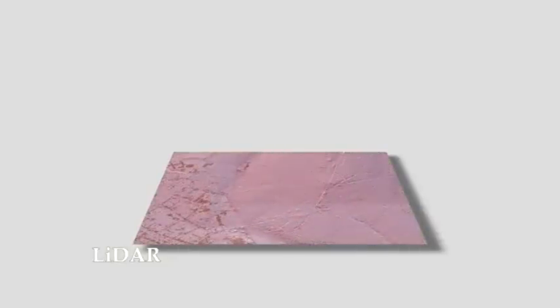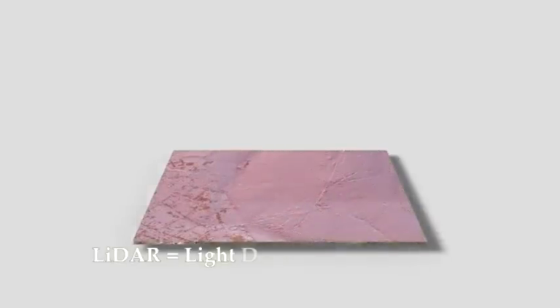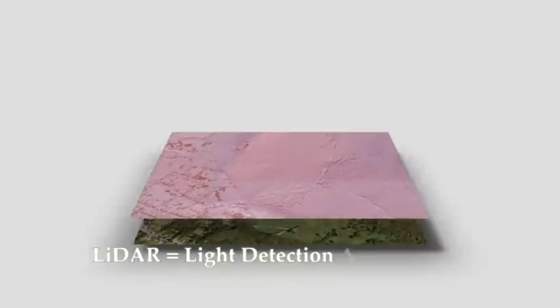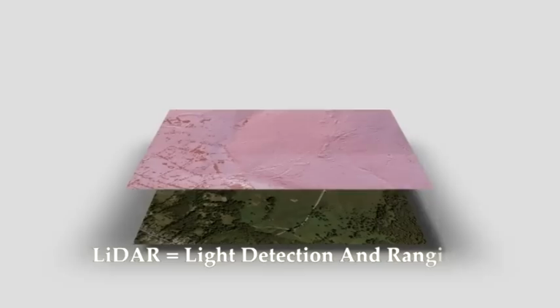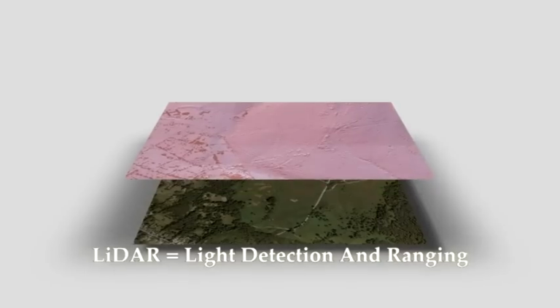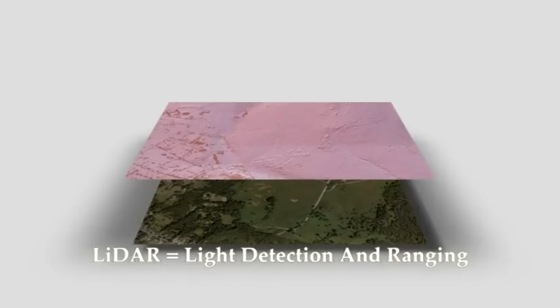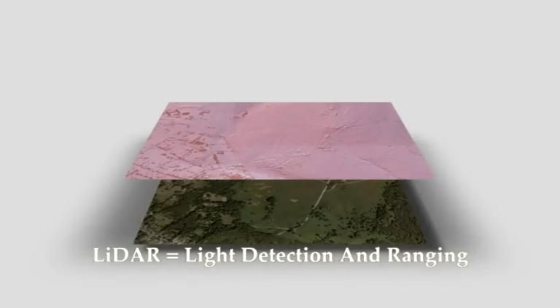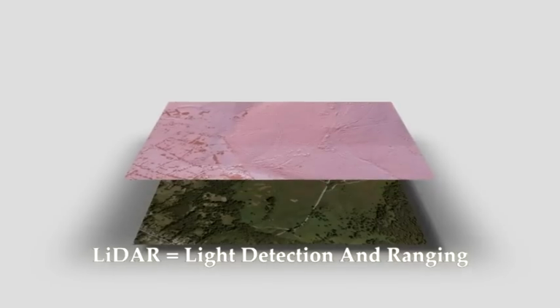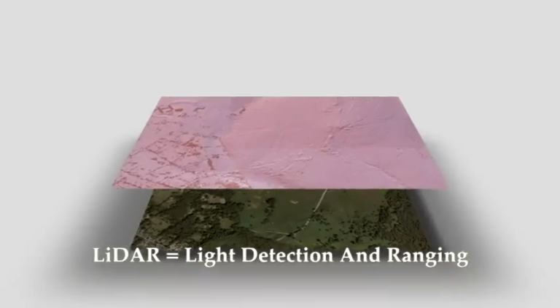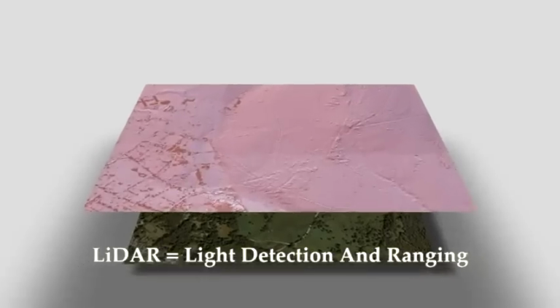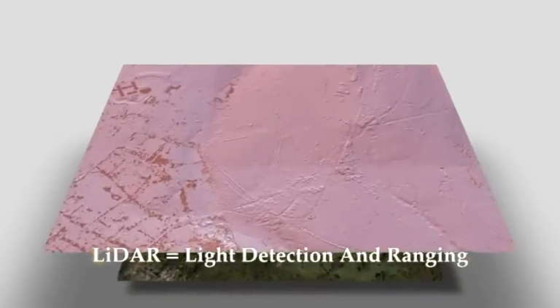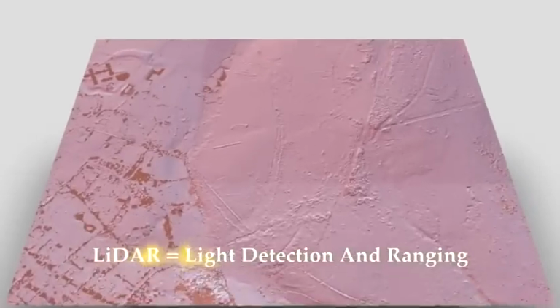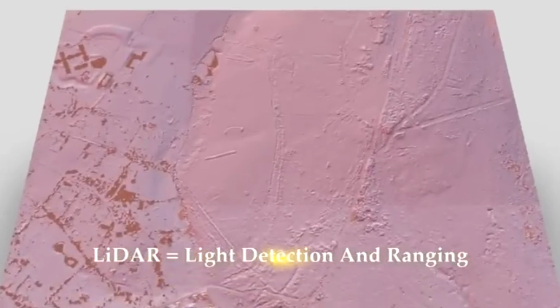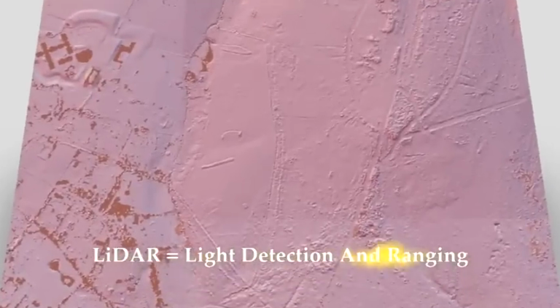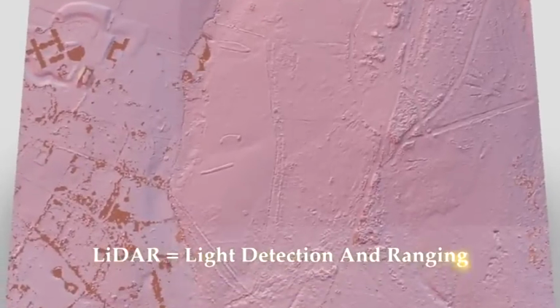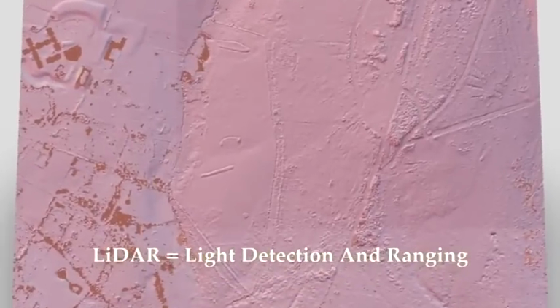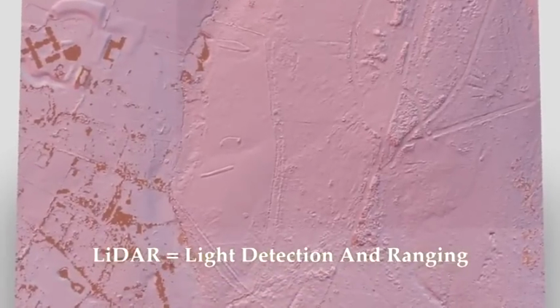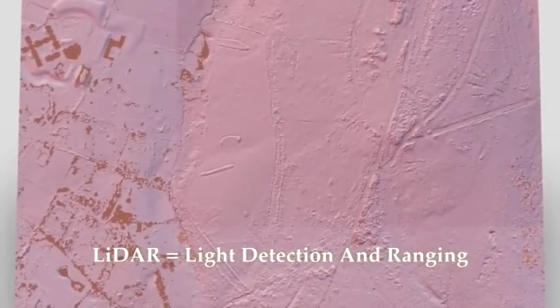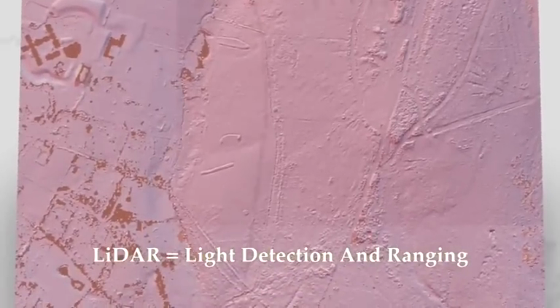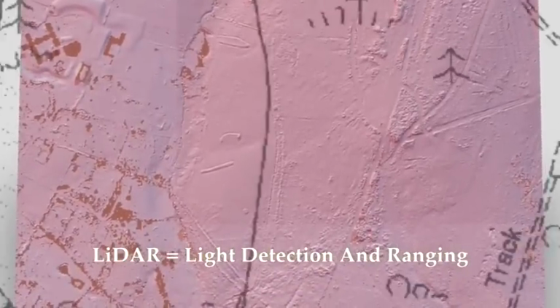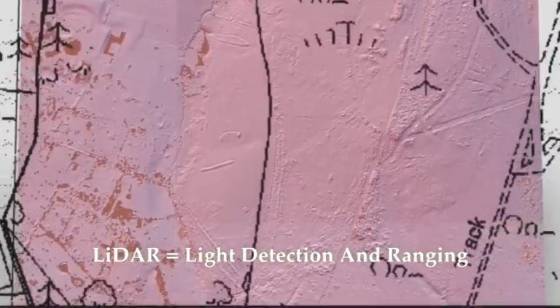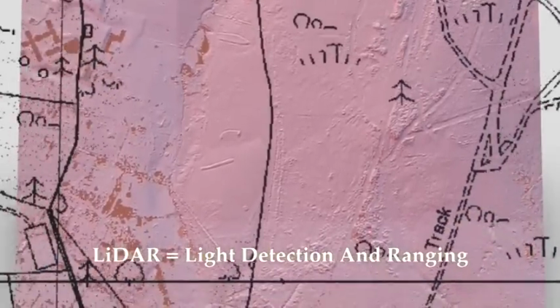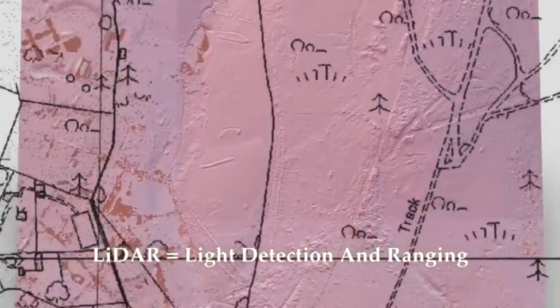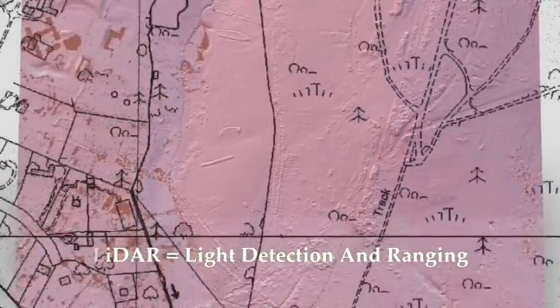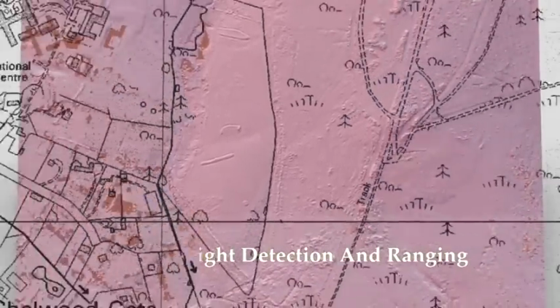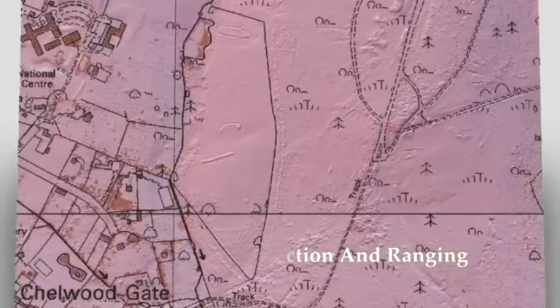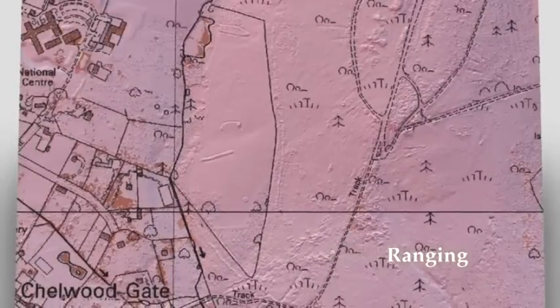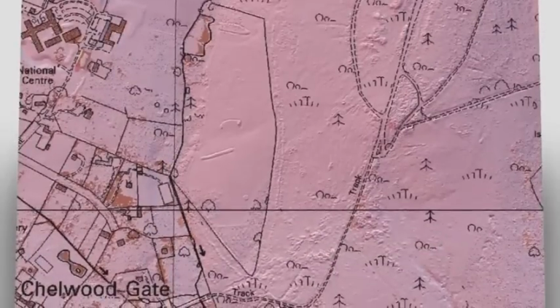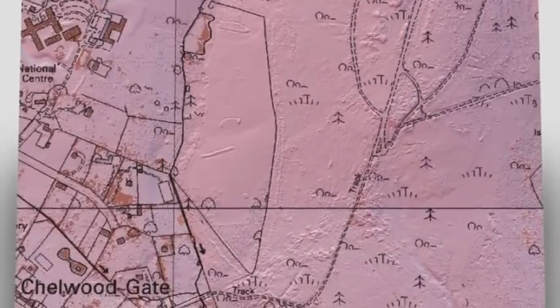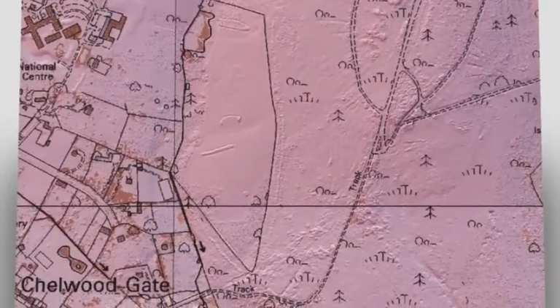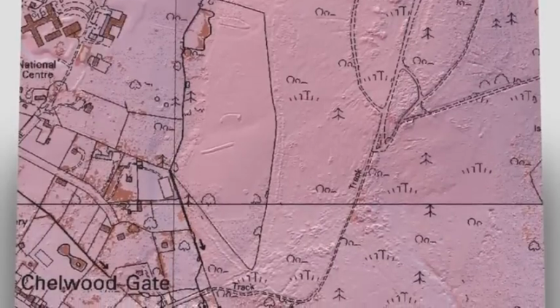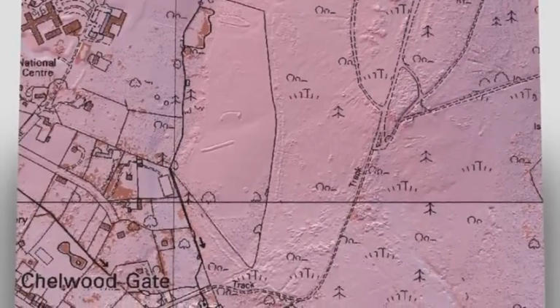LIDAR, or Light Detection and Ranging, can penetrate through the tree canopies and undergrowth to identify archaeological features, which are then confirmed by site visits.